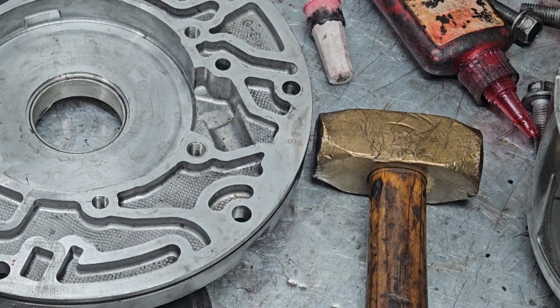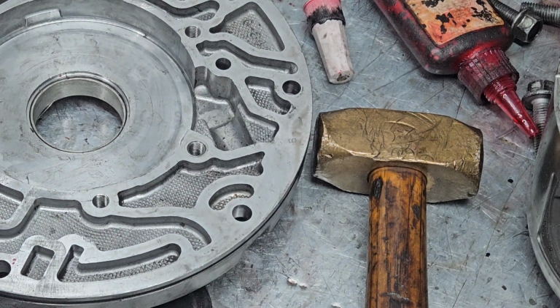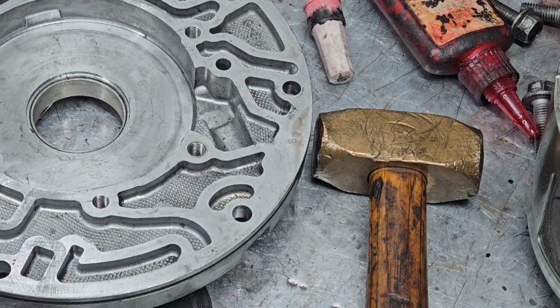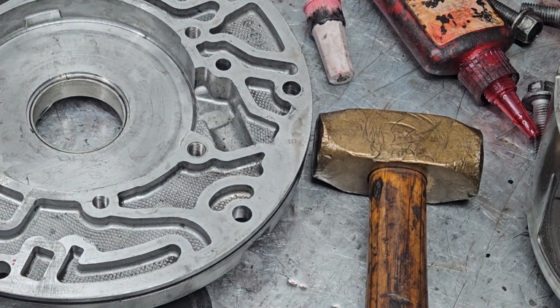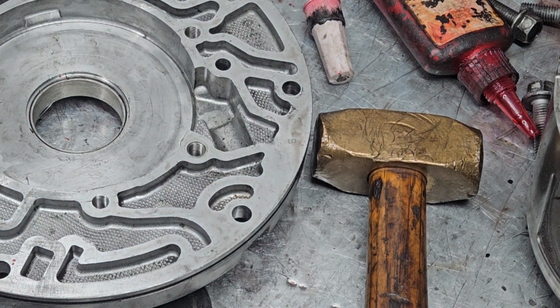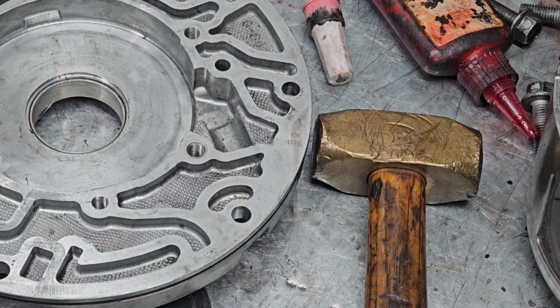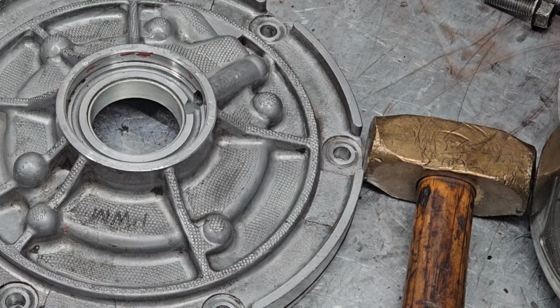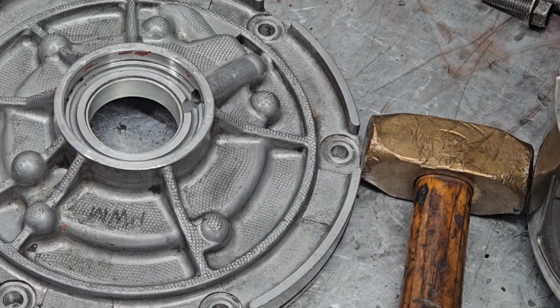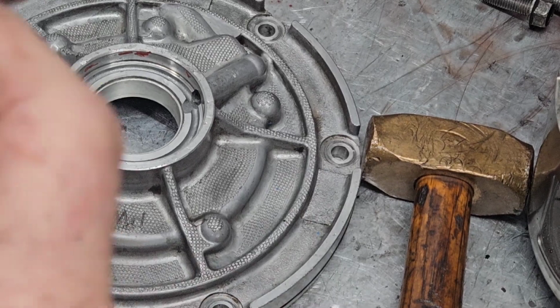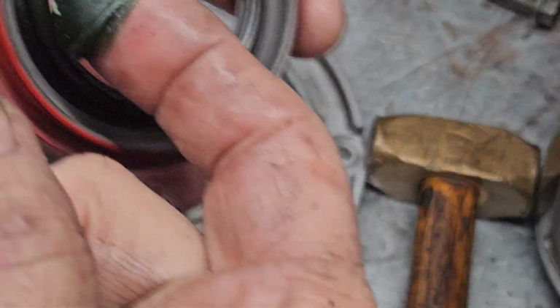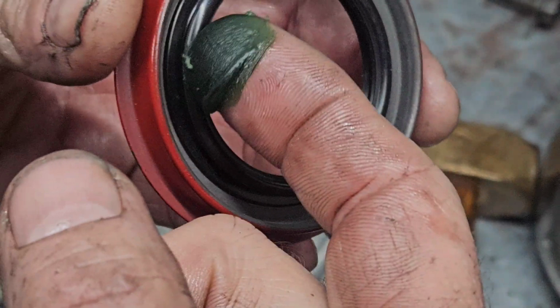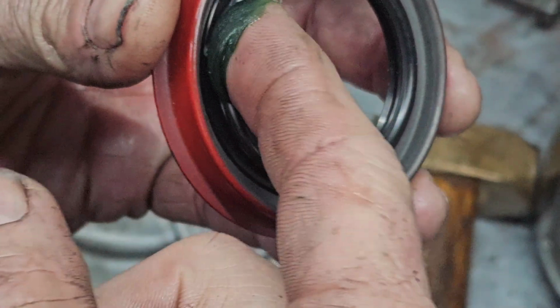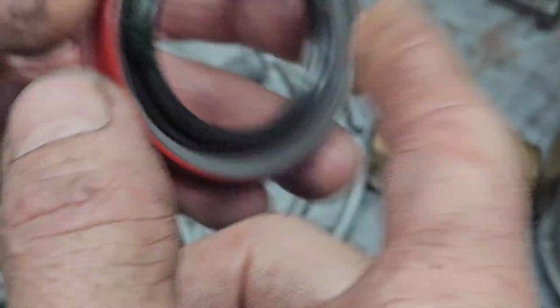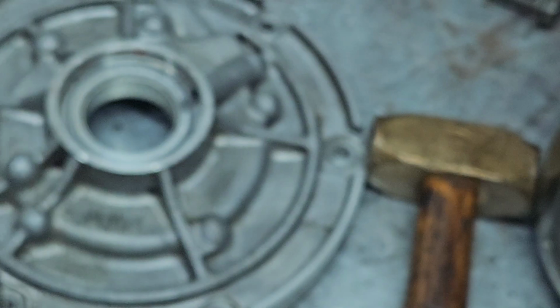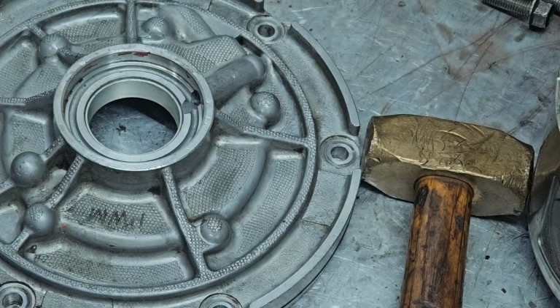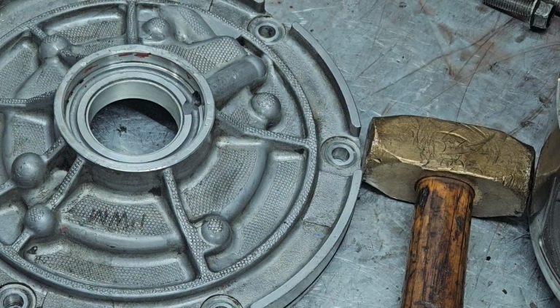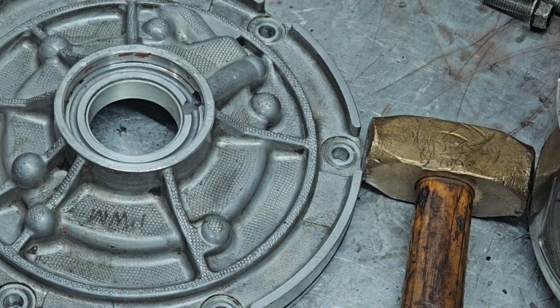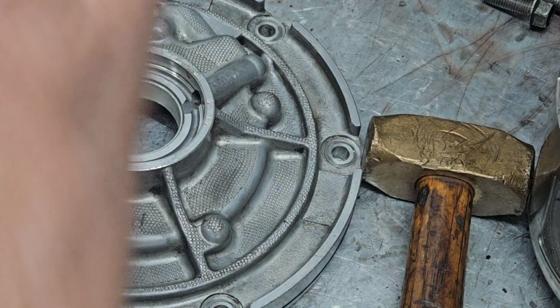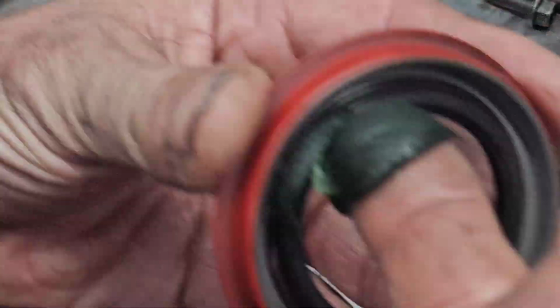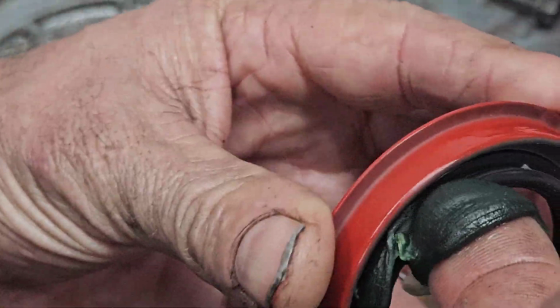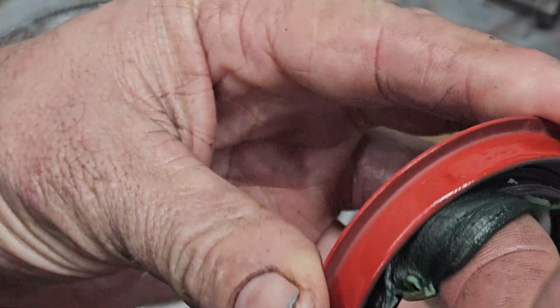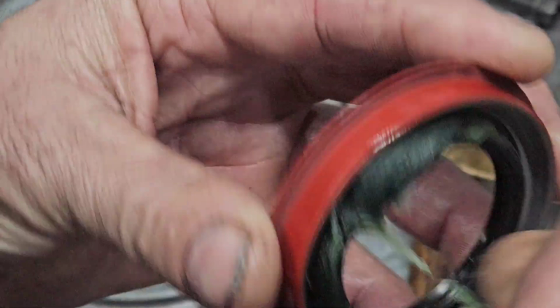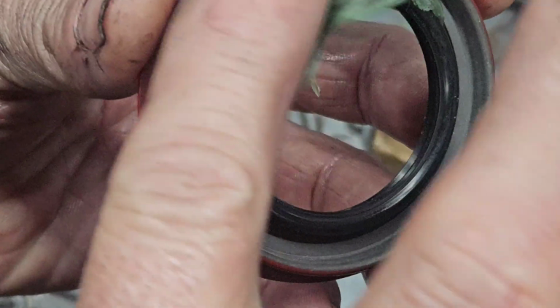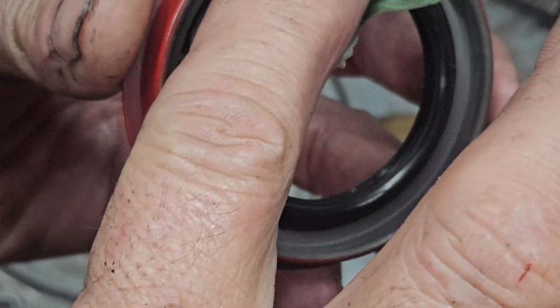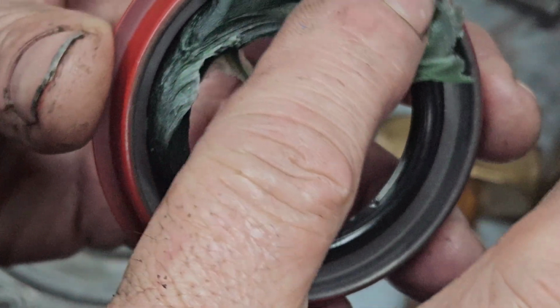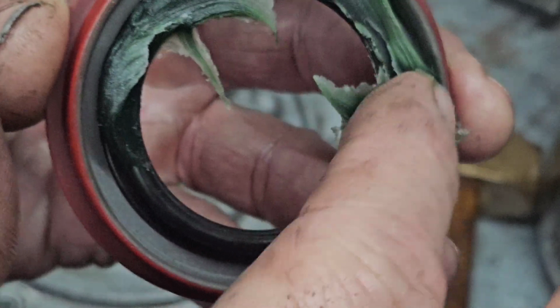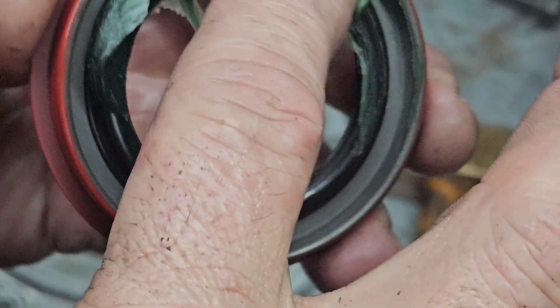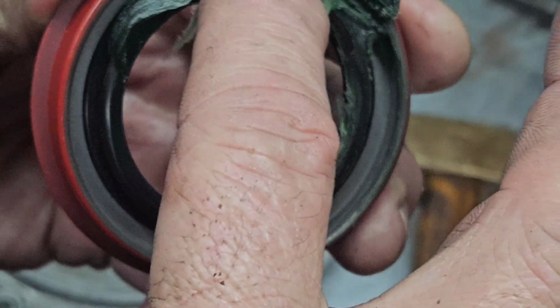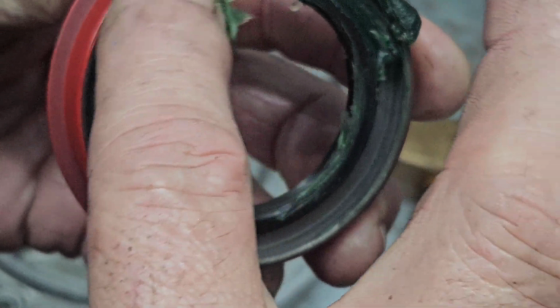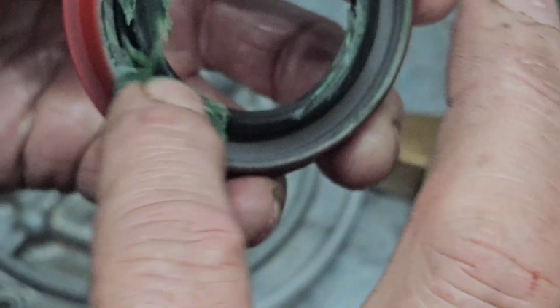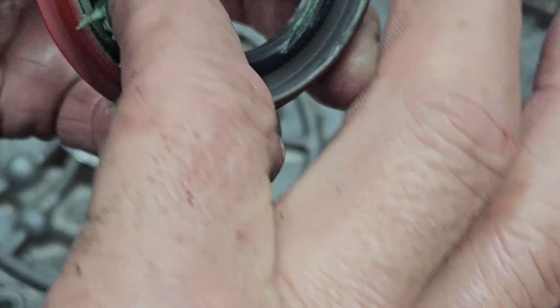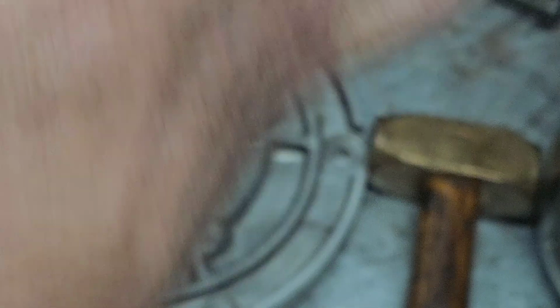We'll clean it up and put this together. Let's pack this seal full of assembly grease. This way that spring won't pop out.